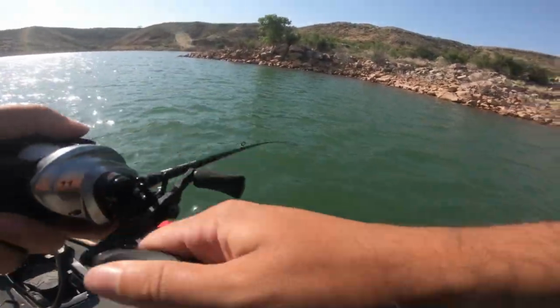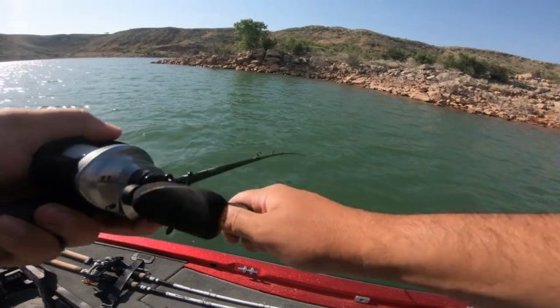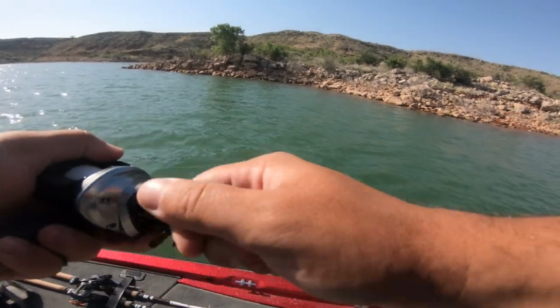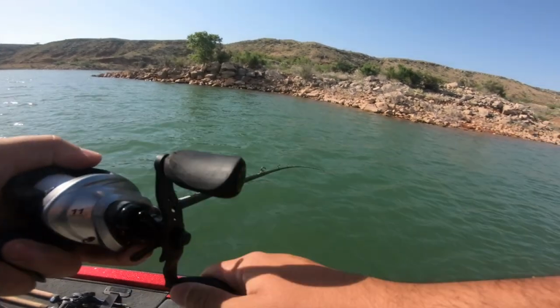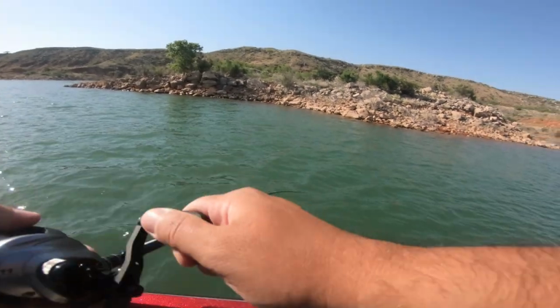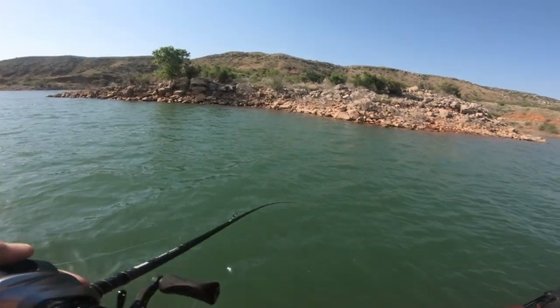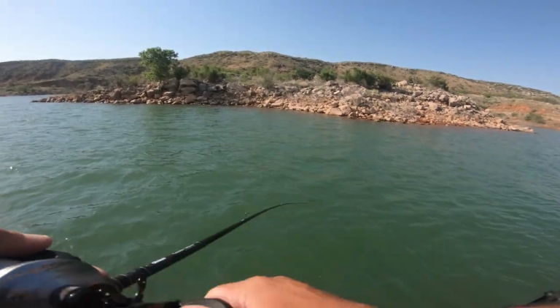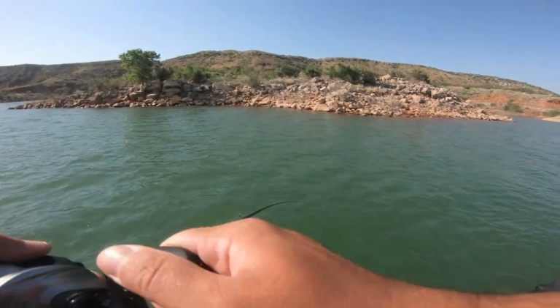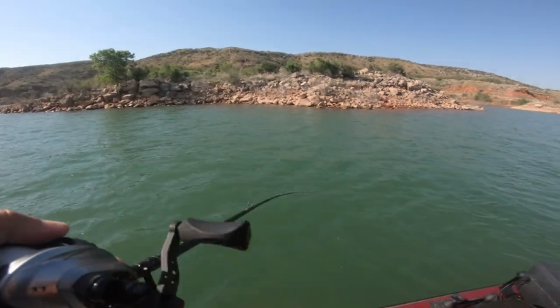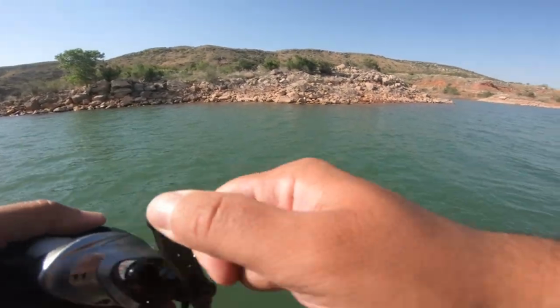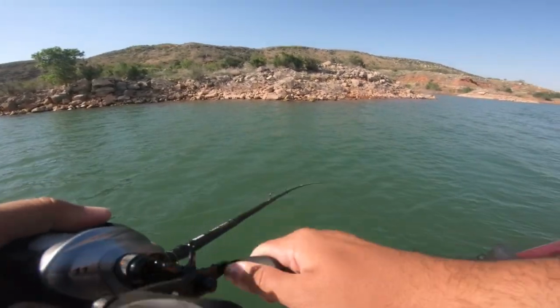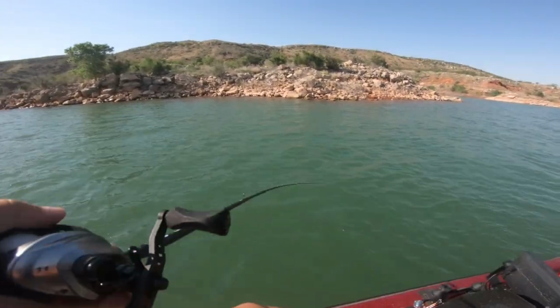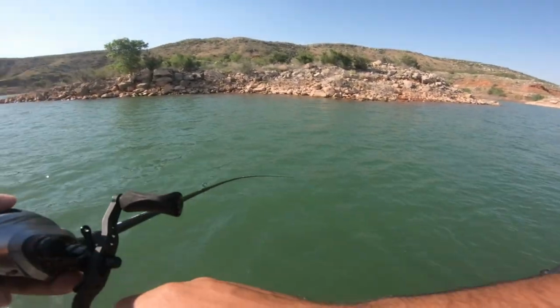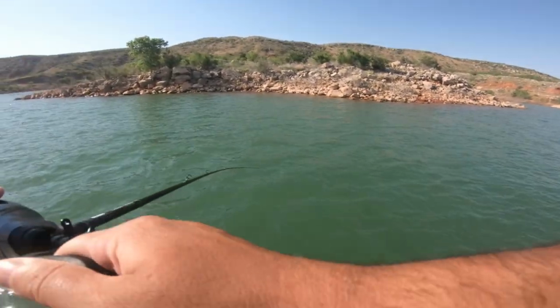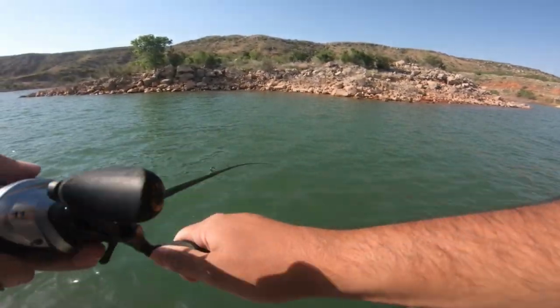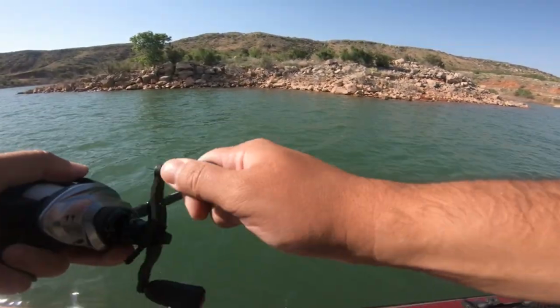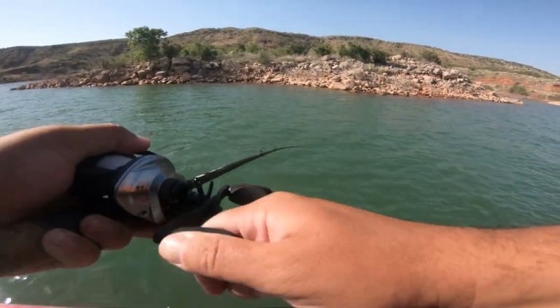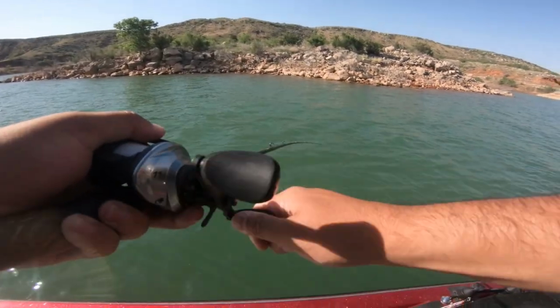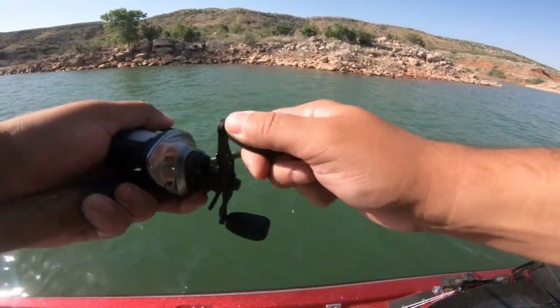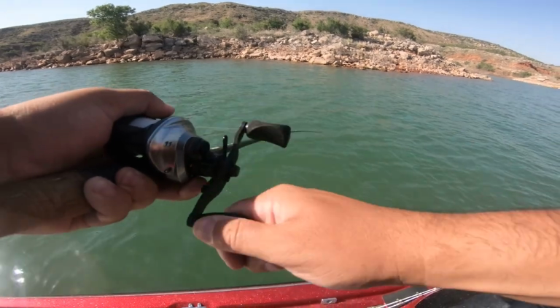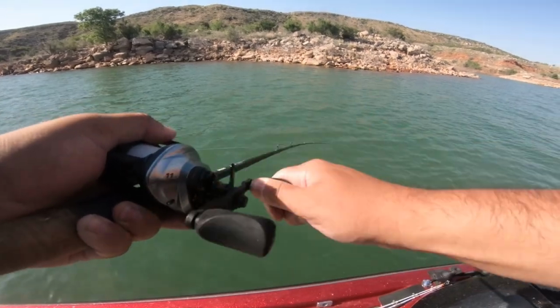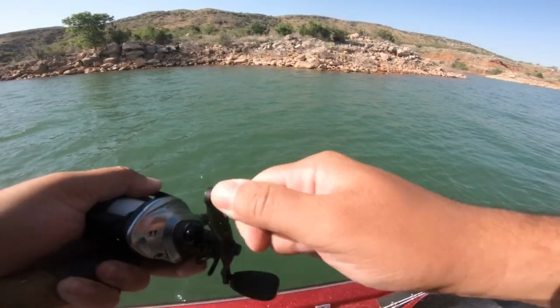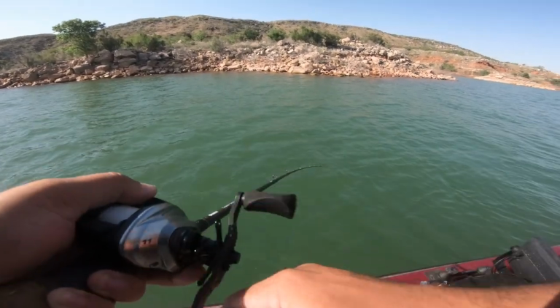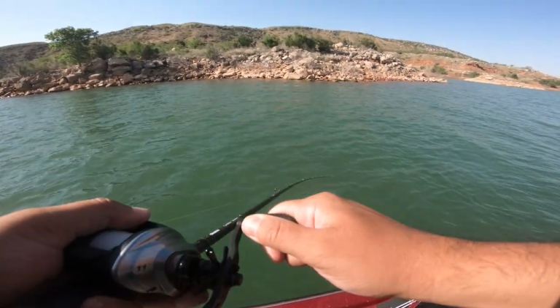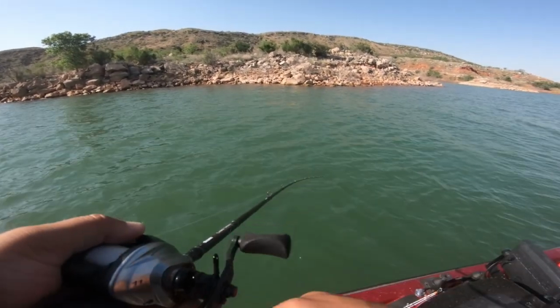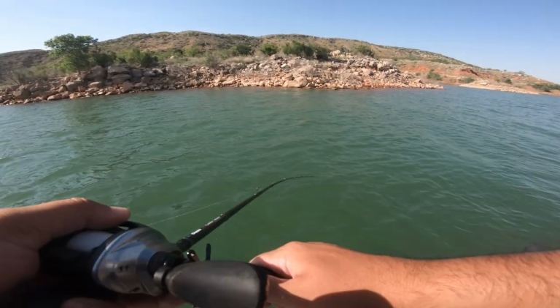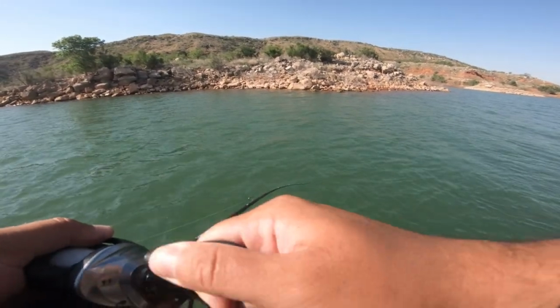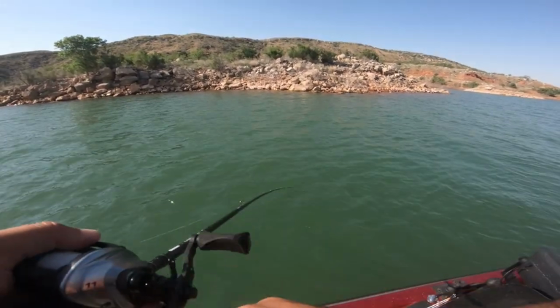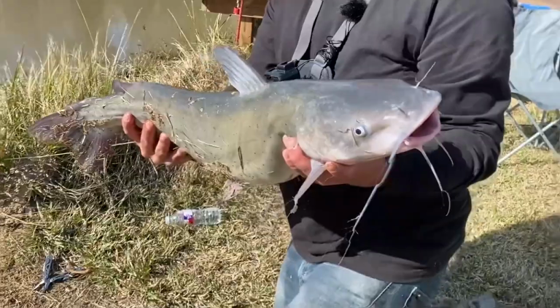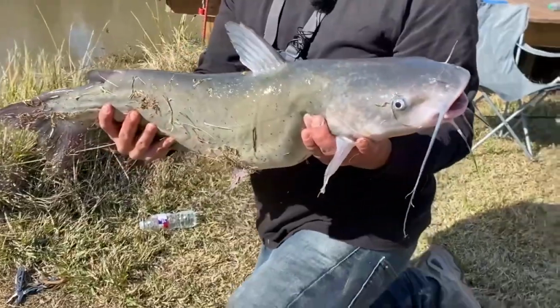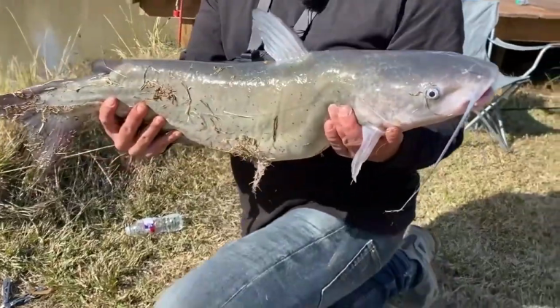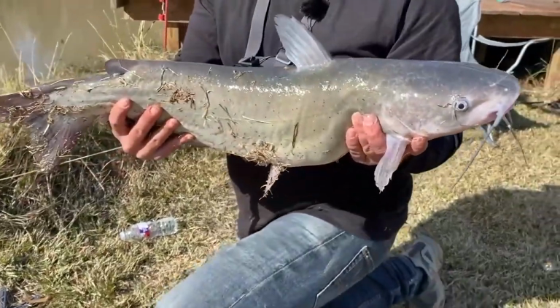All right, fish number two — I have to realize it's caught. Check out that catfish.